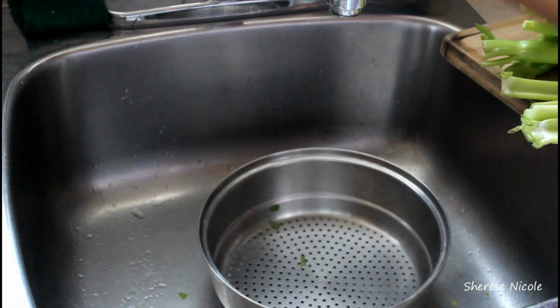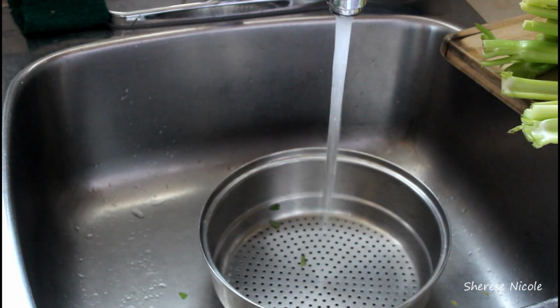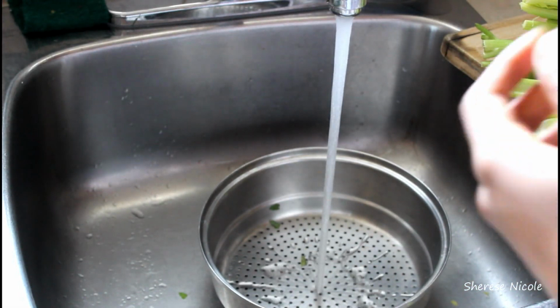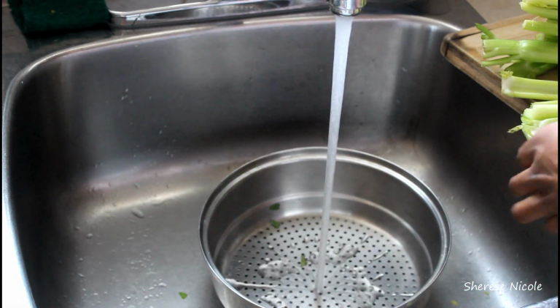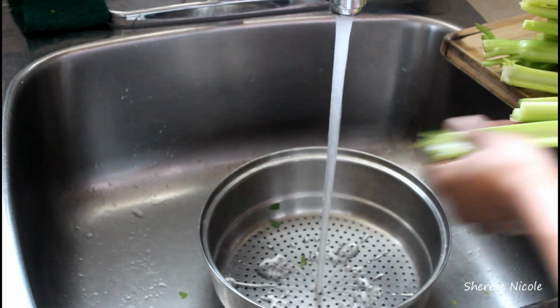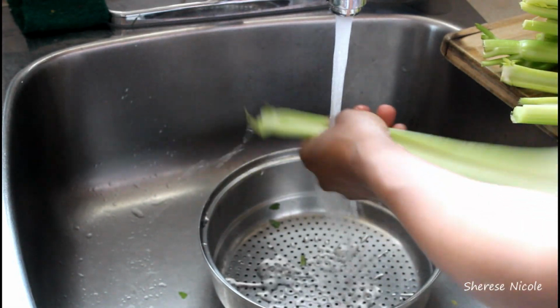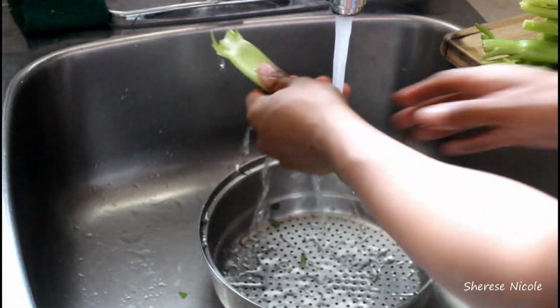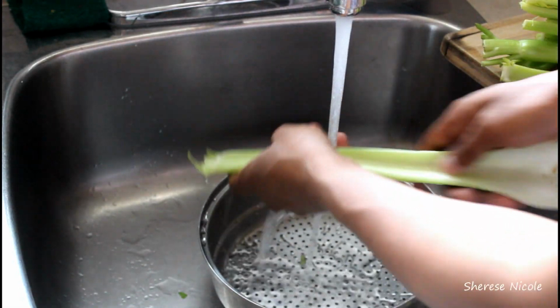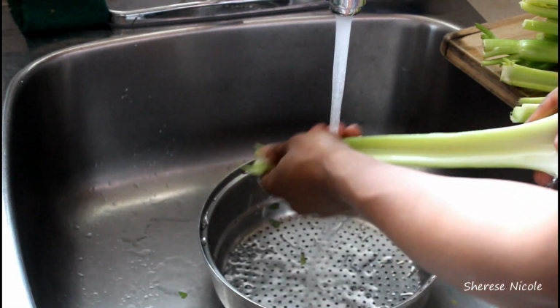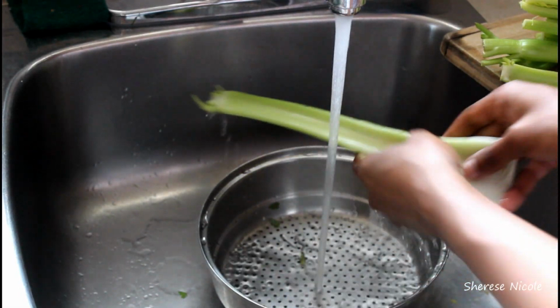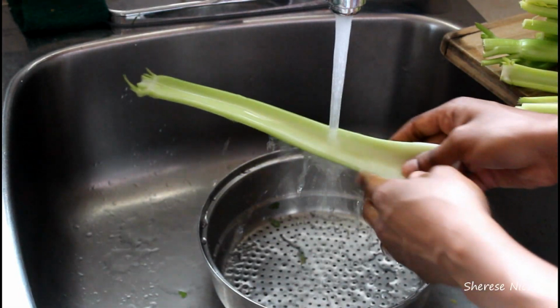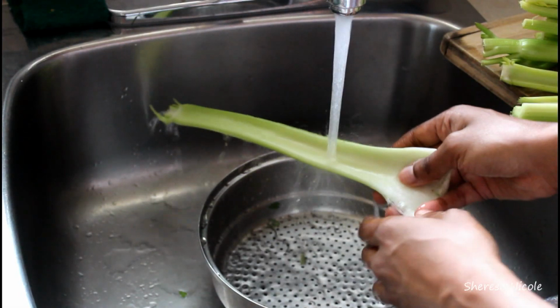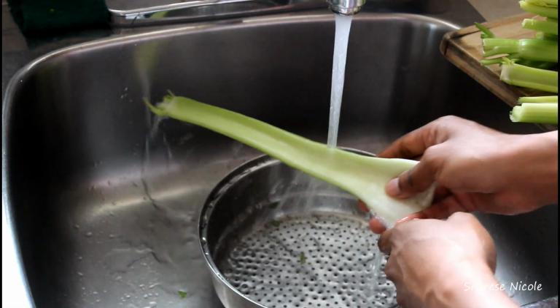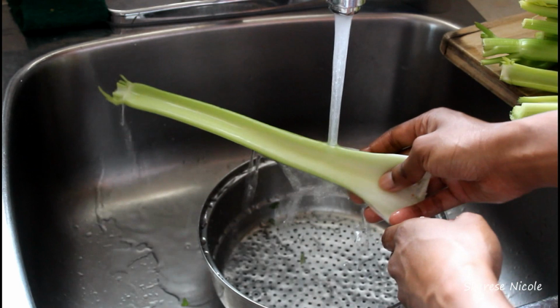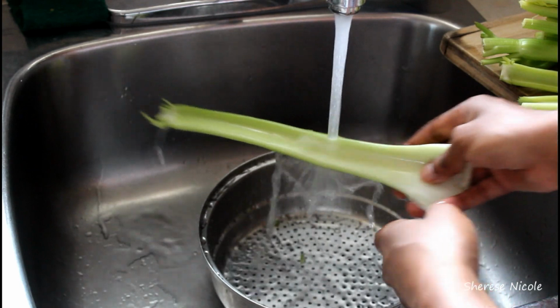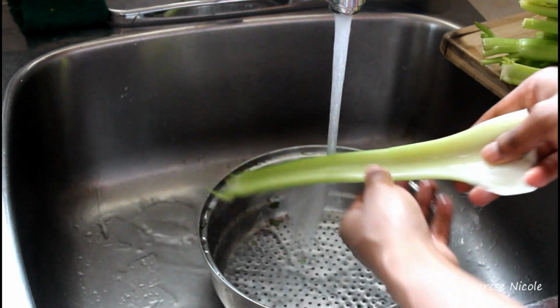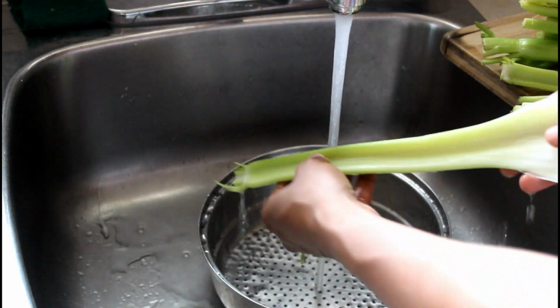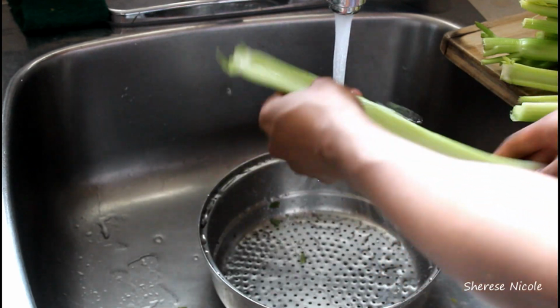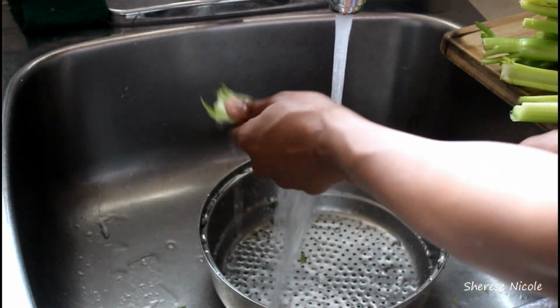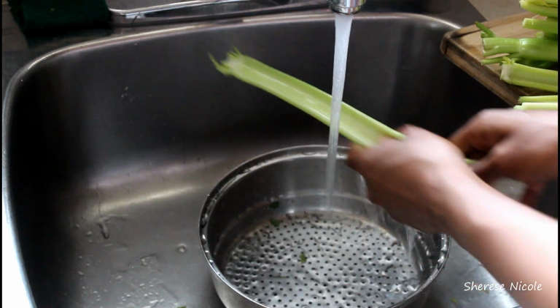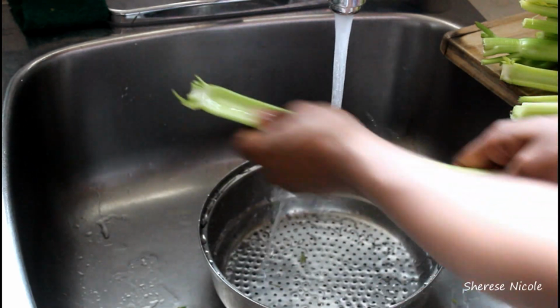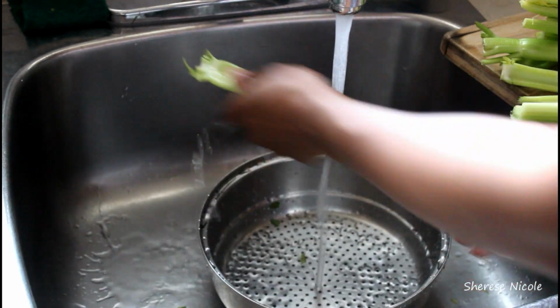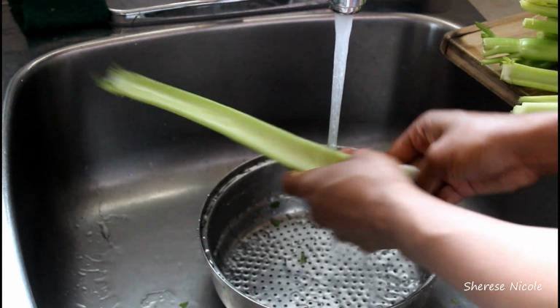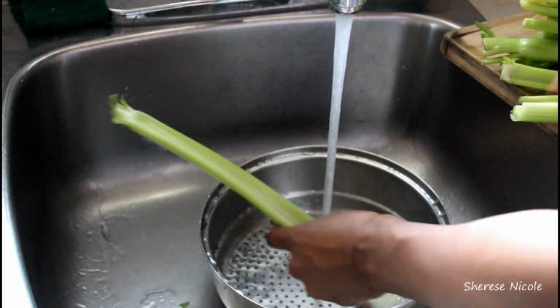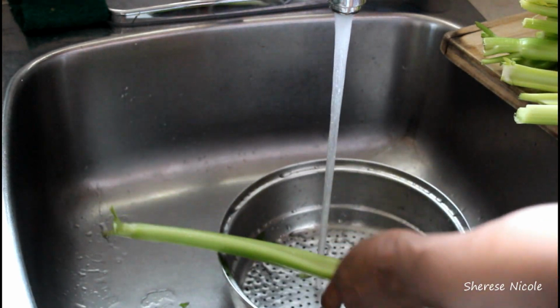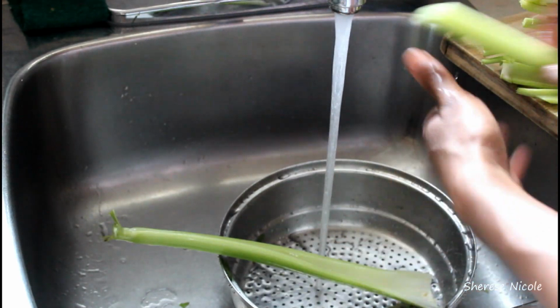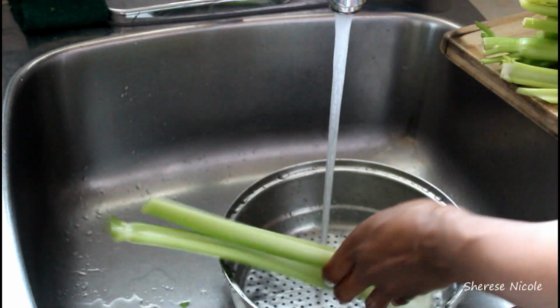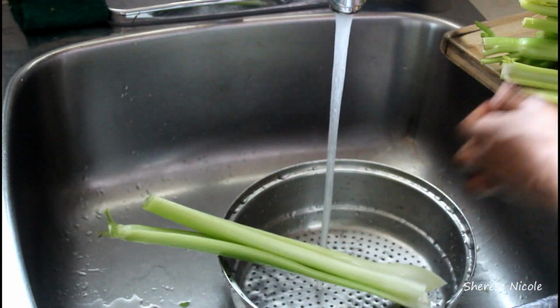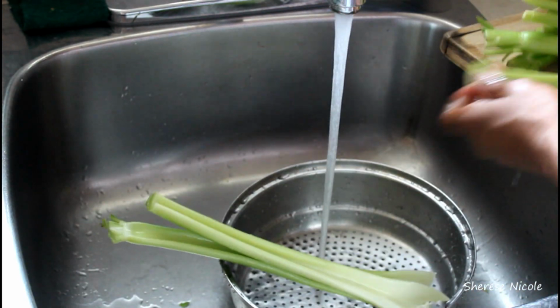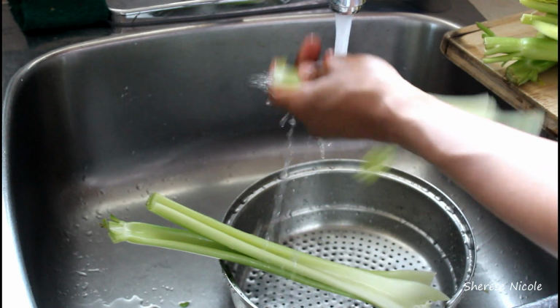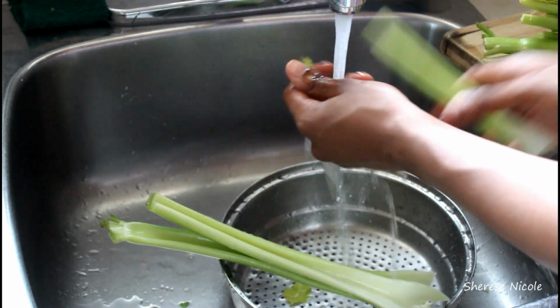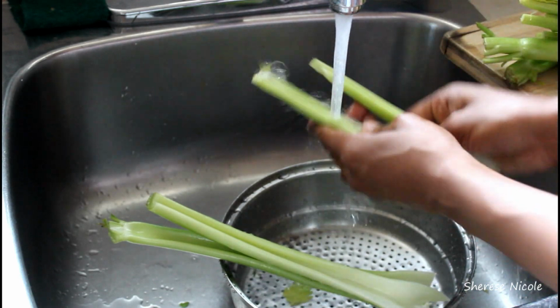Over in the sink I'm going to take each individual stalk and run it under some cold water, making sure I get rid of any soil or dirt that is left in there.